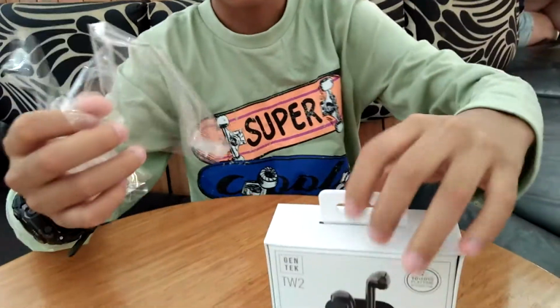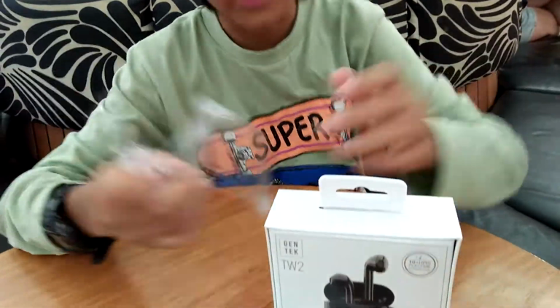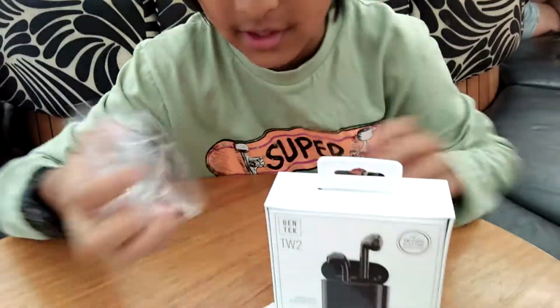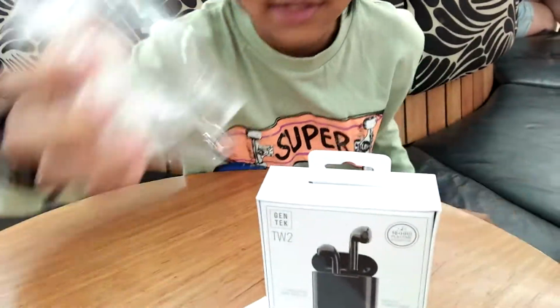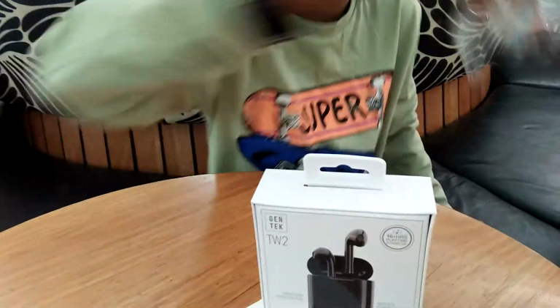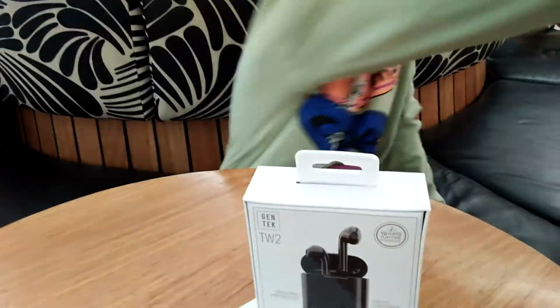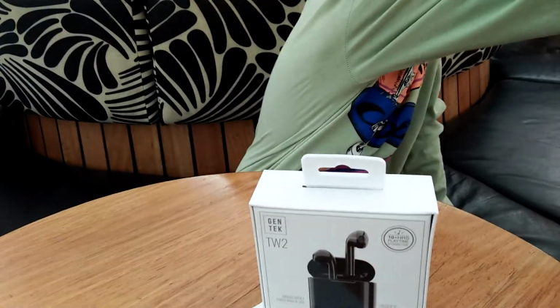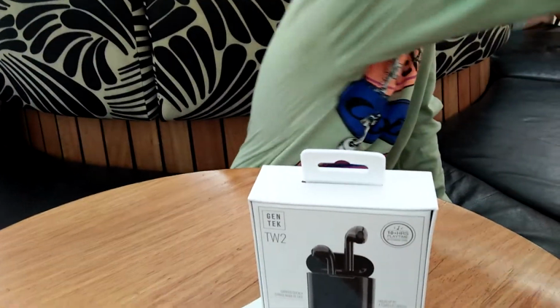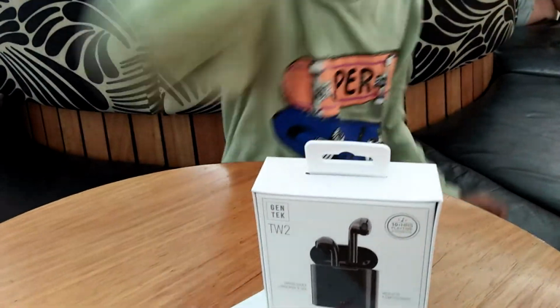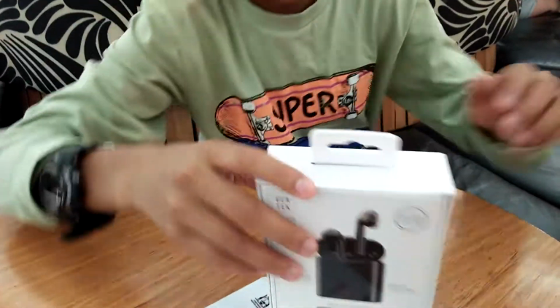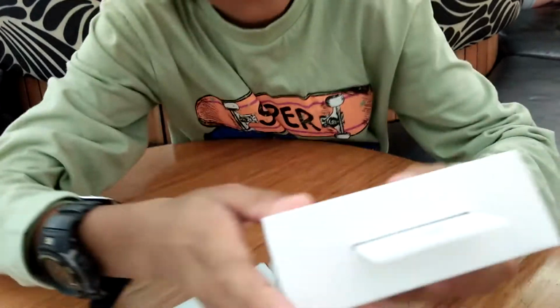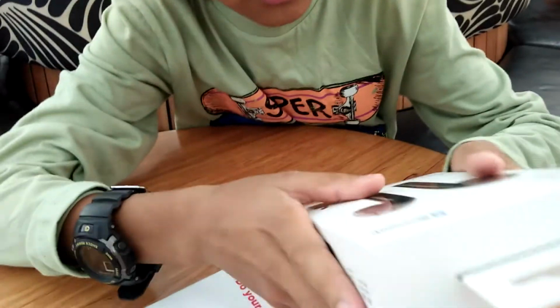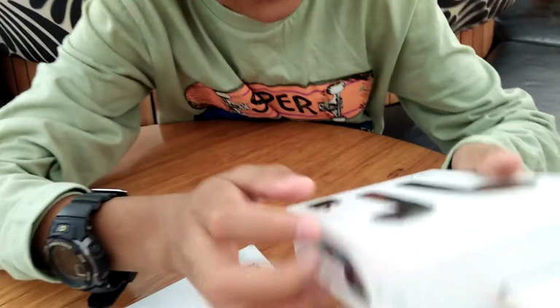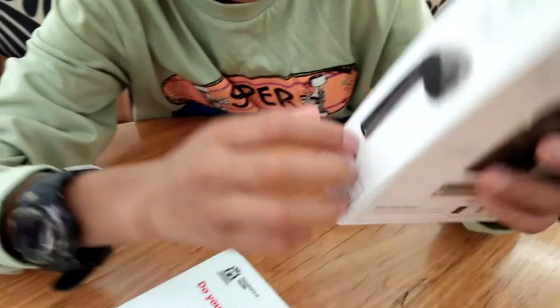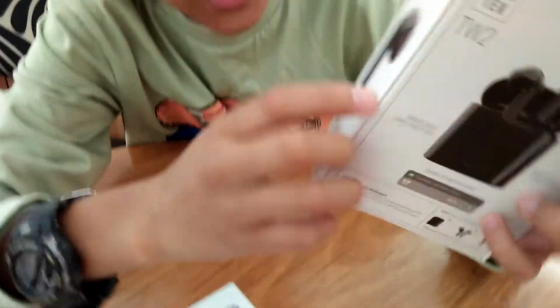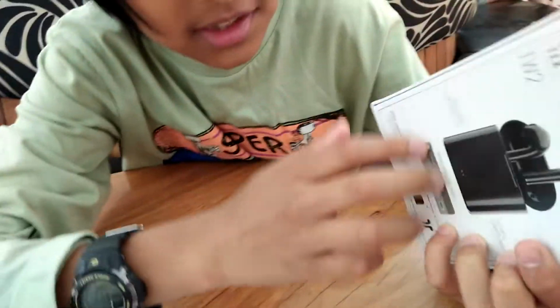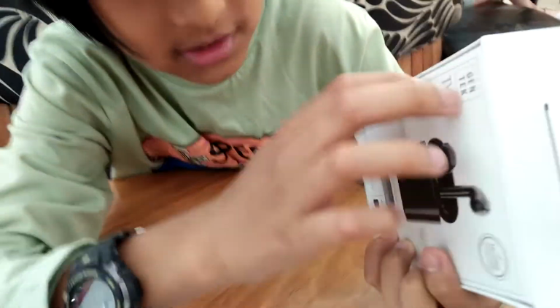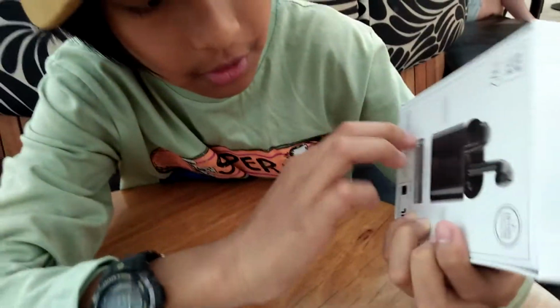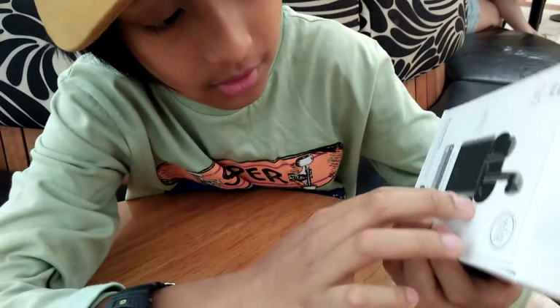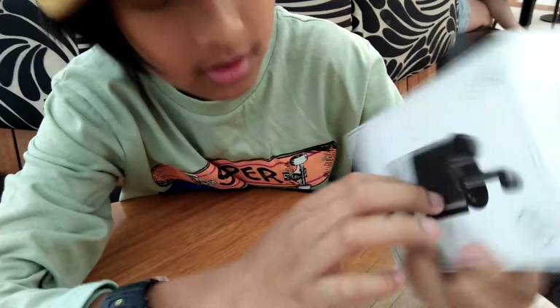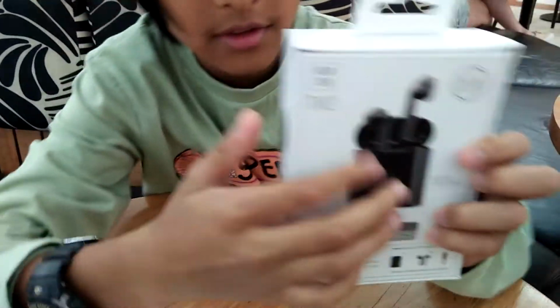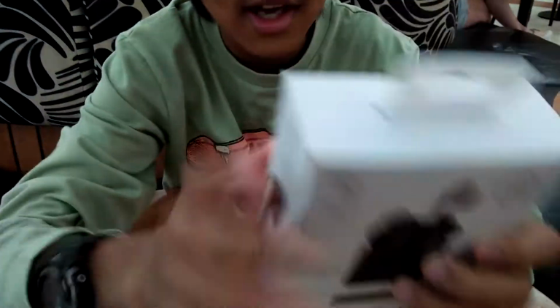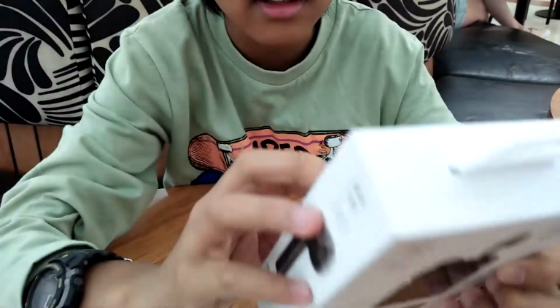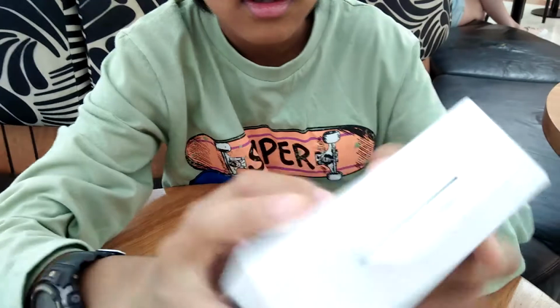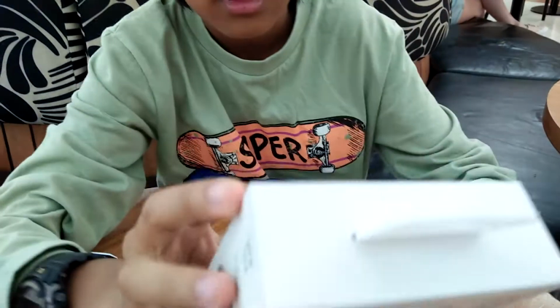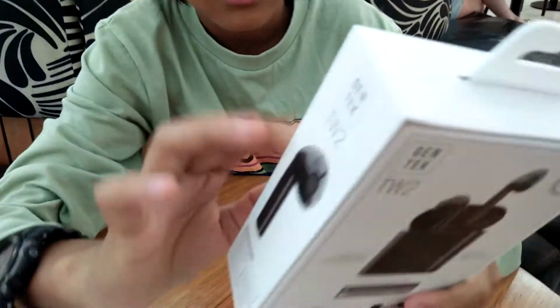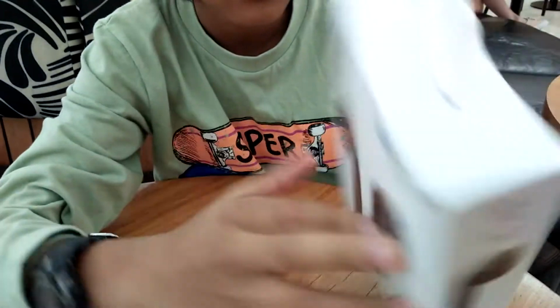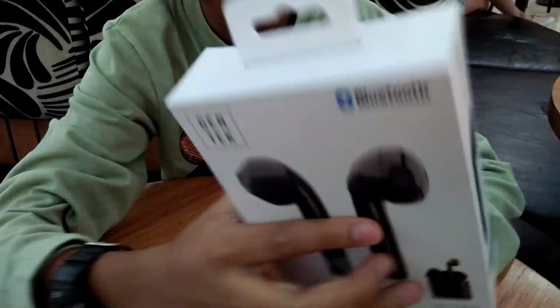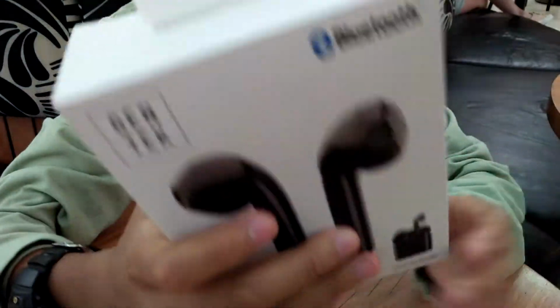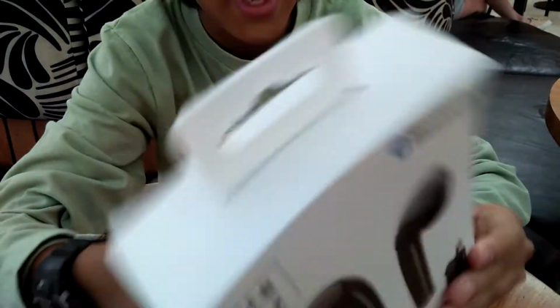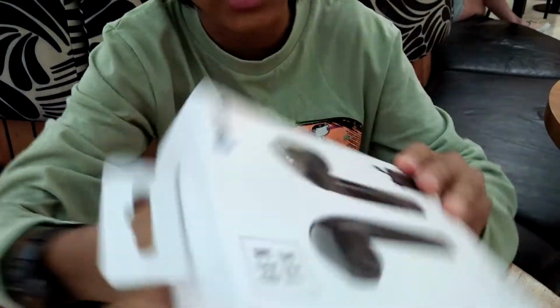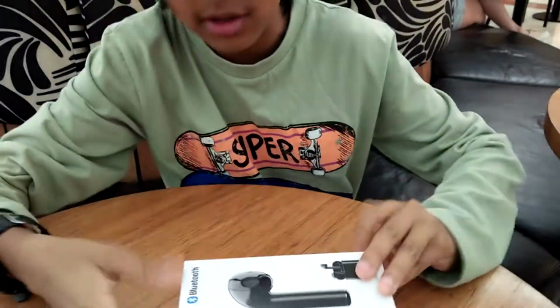Alright, that is really satisfying. So this is the box — it's really nice and tight and smooth. It's a really good packaging box.